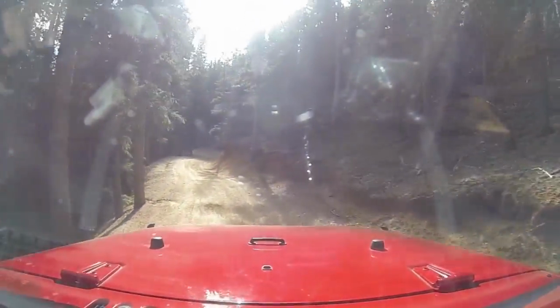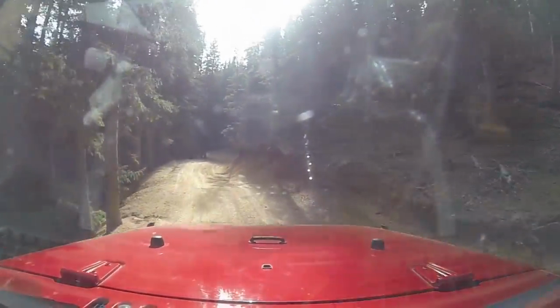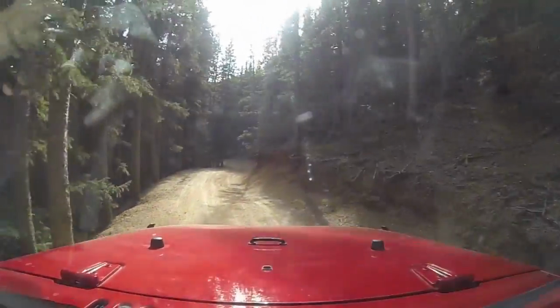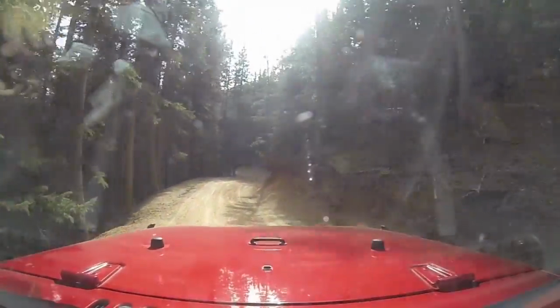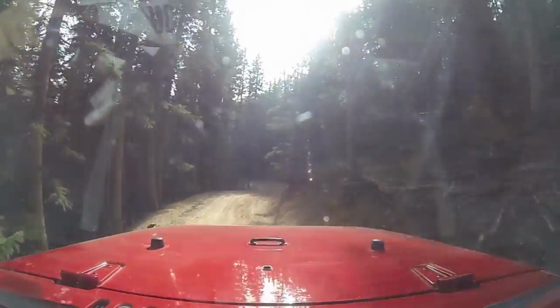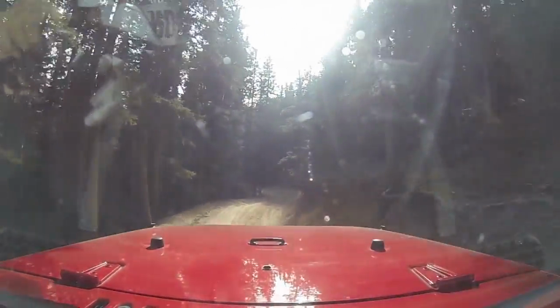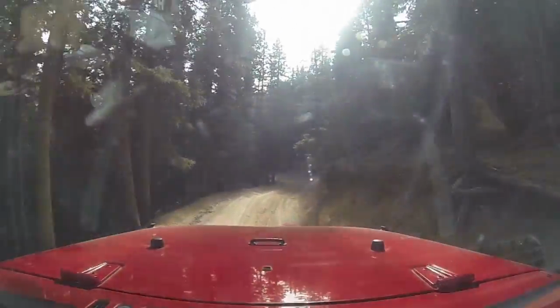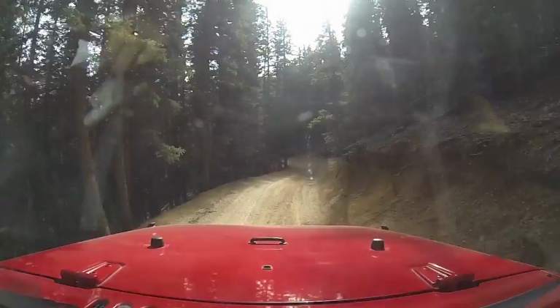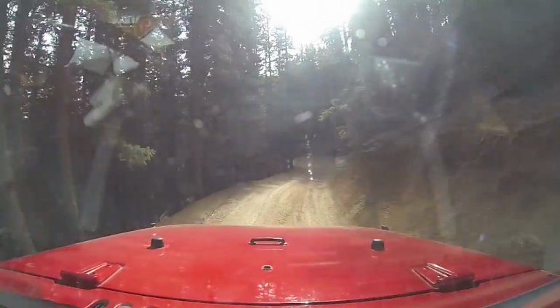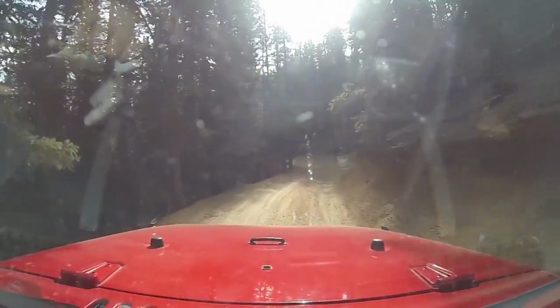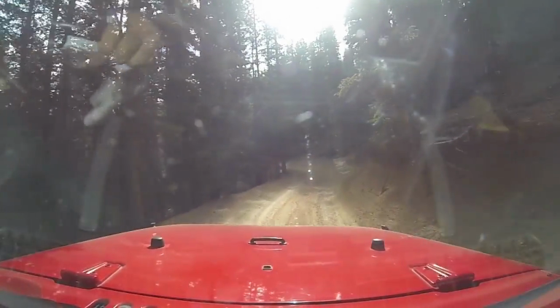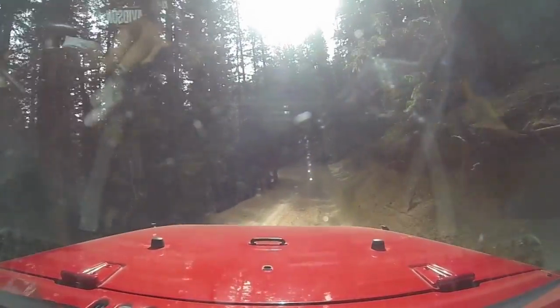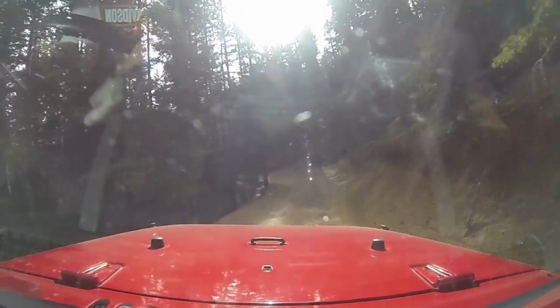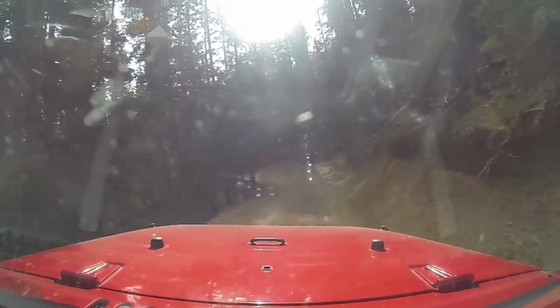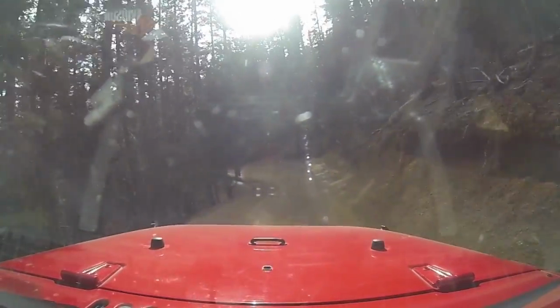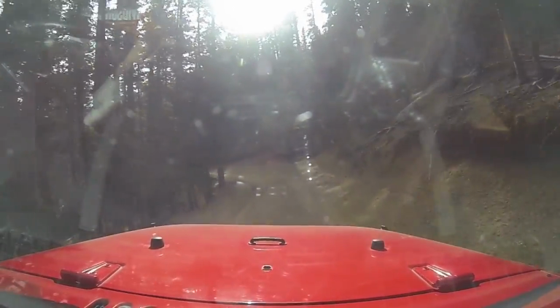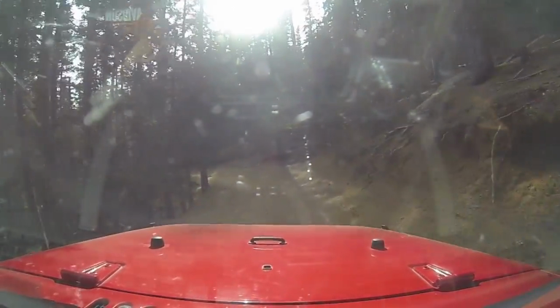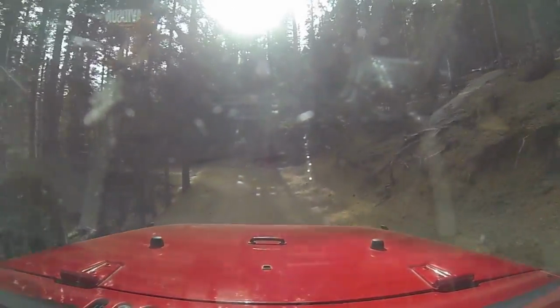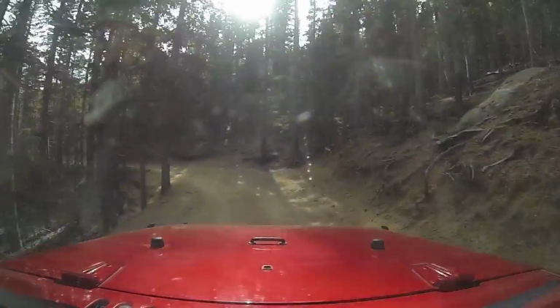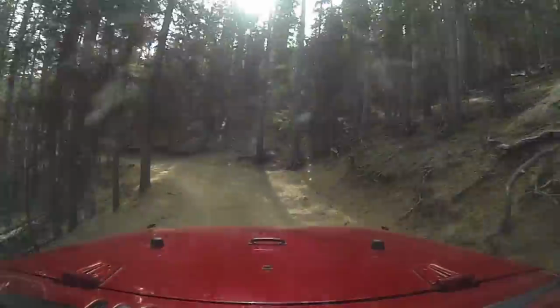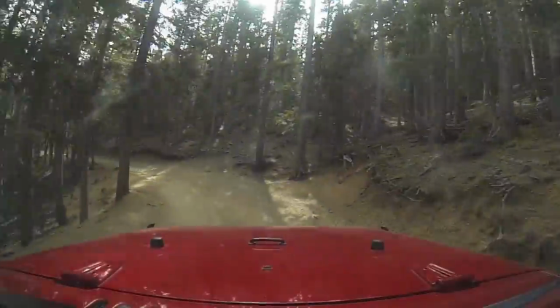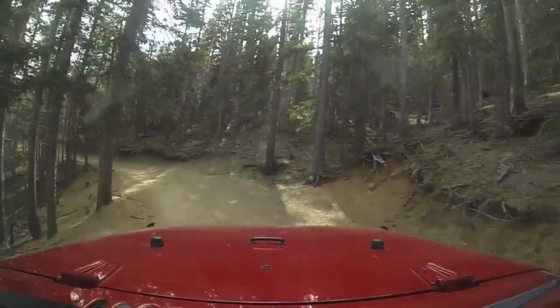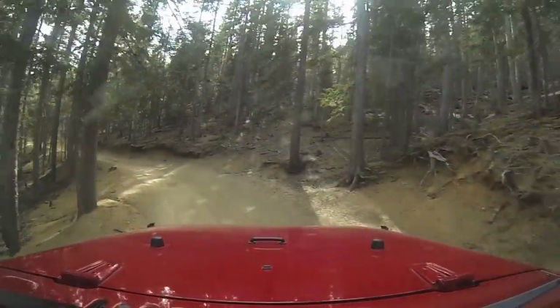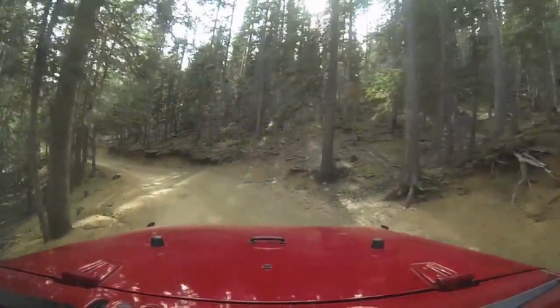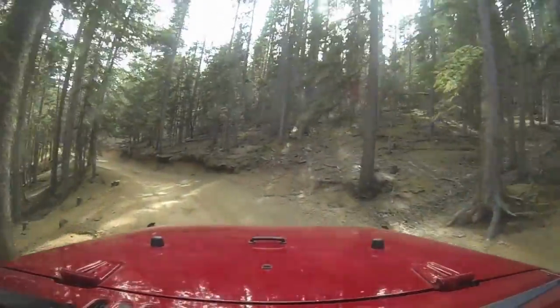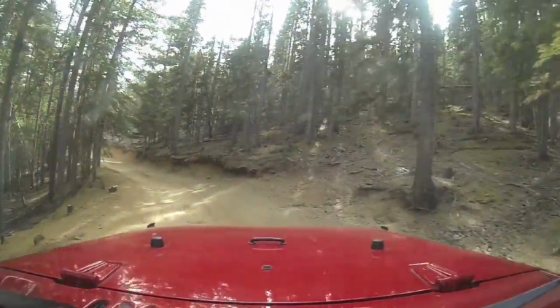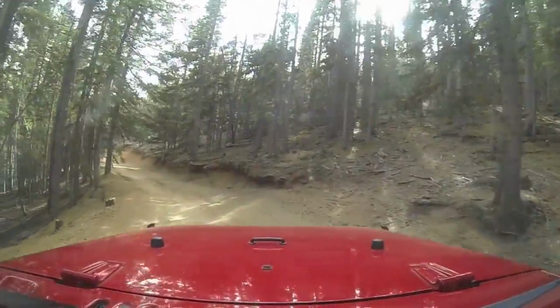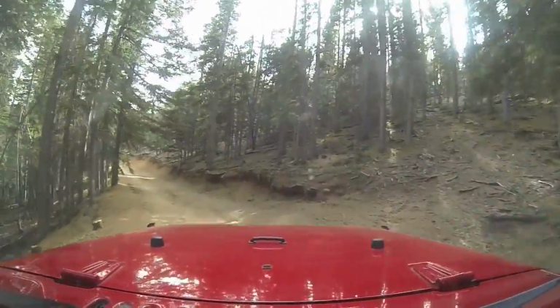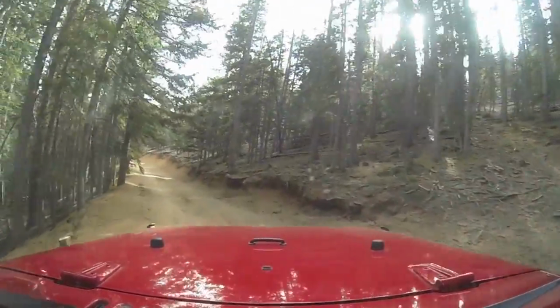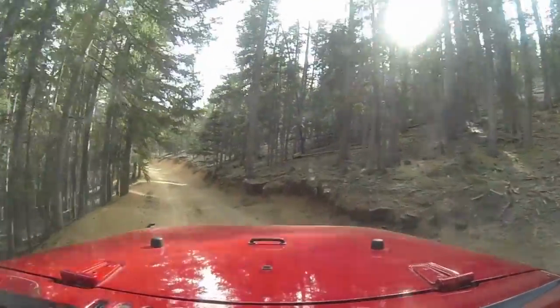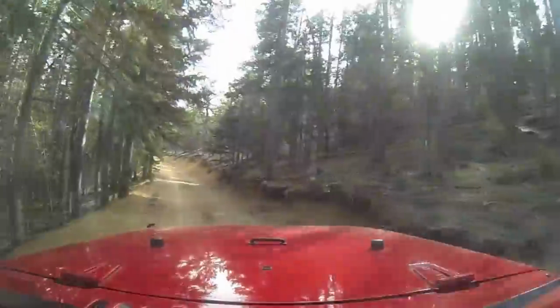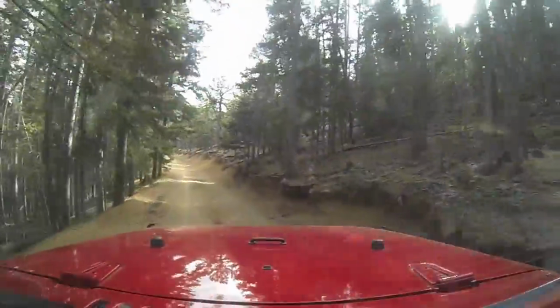I was talking about all the vehicles you'll find out there in the middle of the desert — abandoned and stripped out. Some probably quit there and got stripped, and others probably got towed out there and stripped. Some thief.